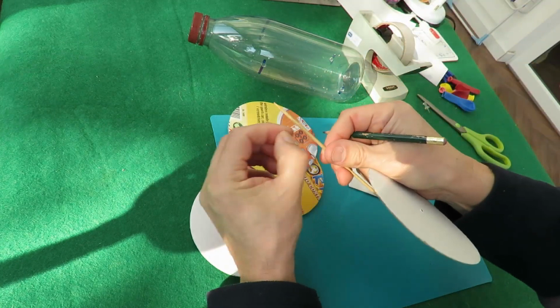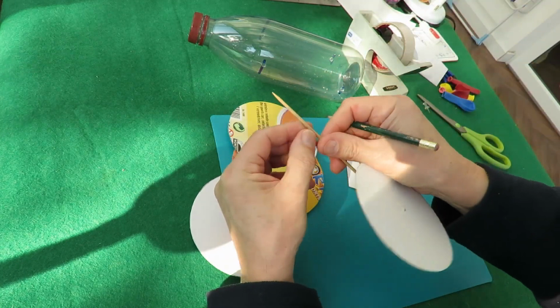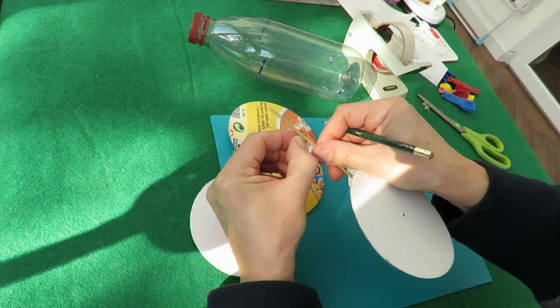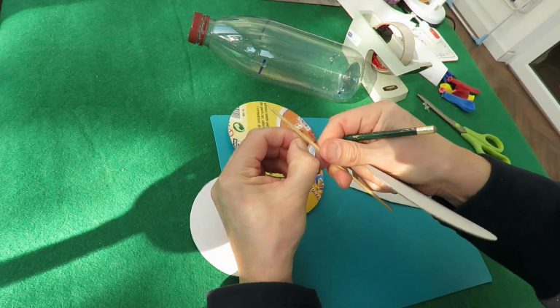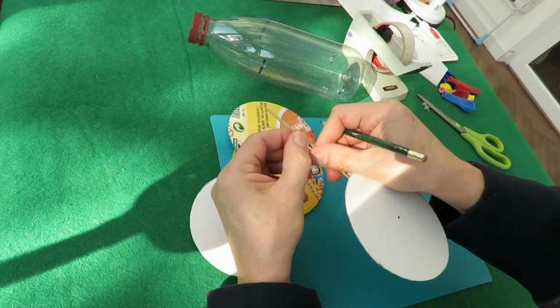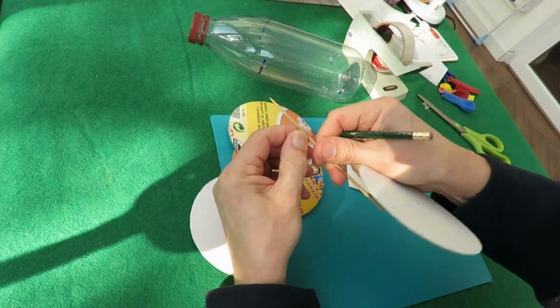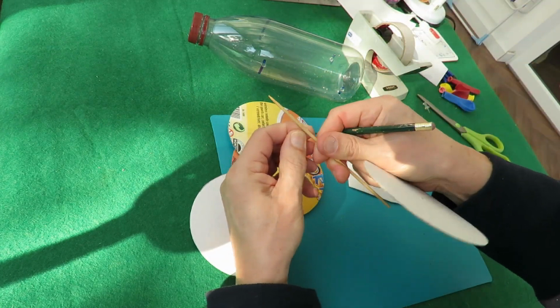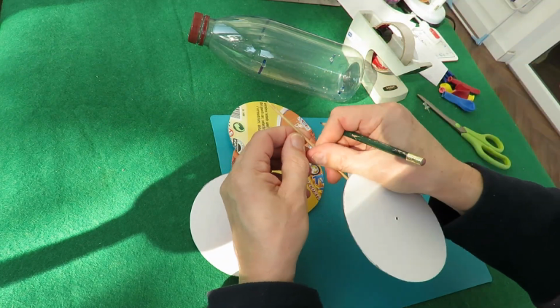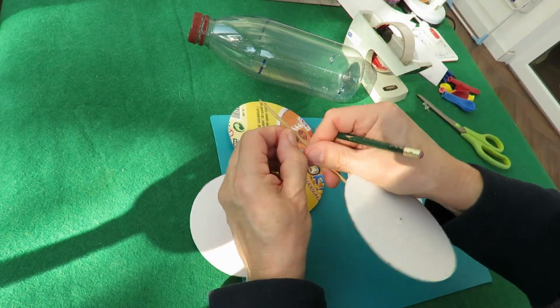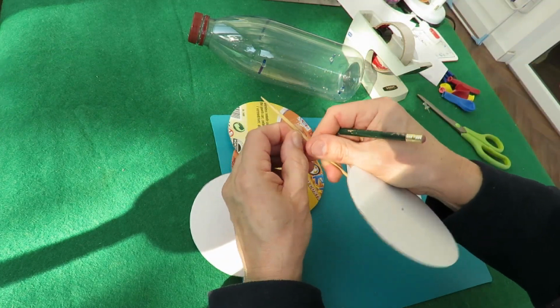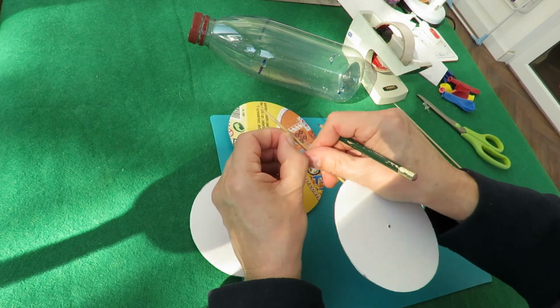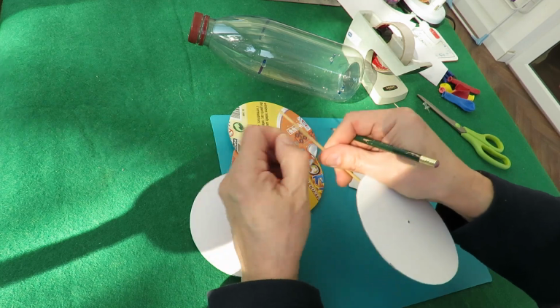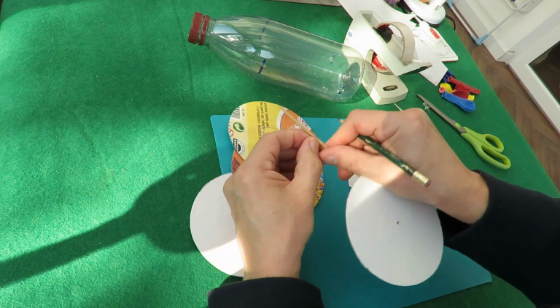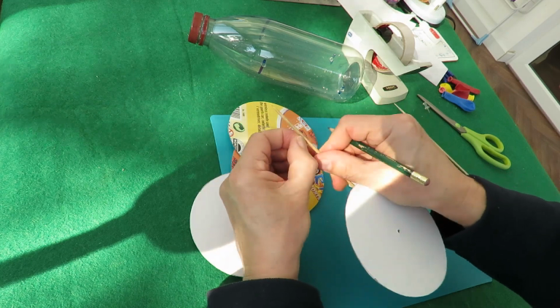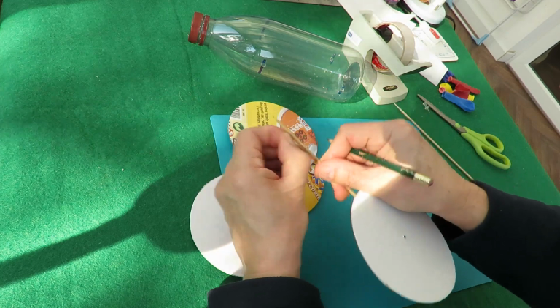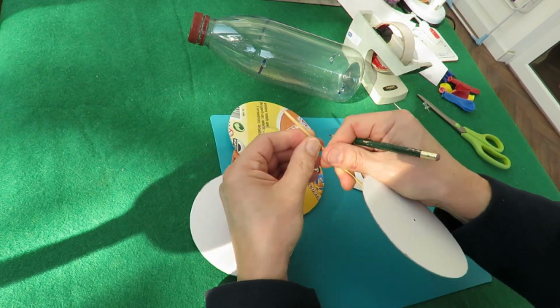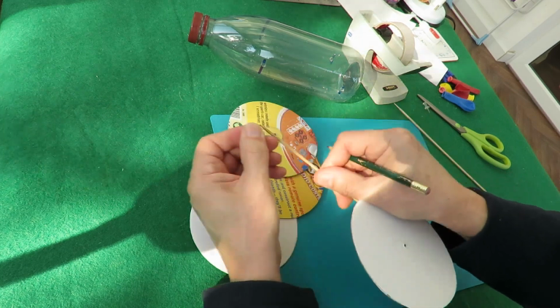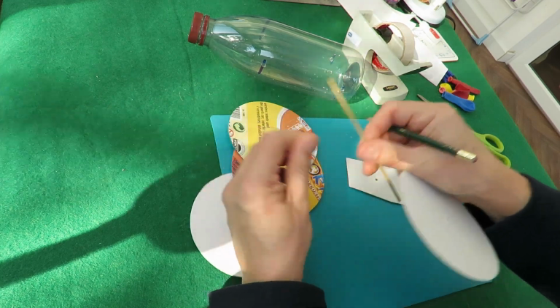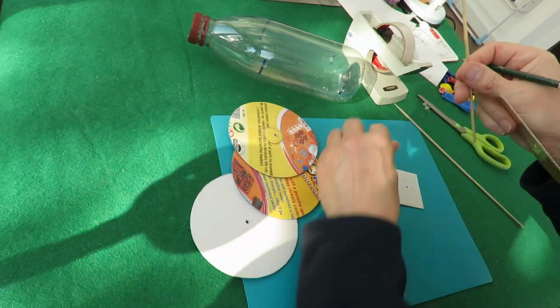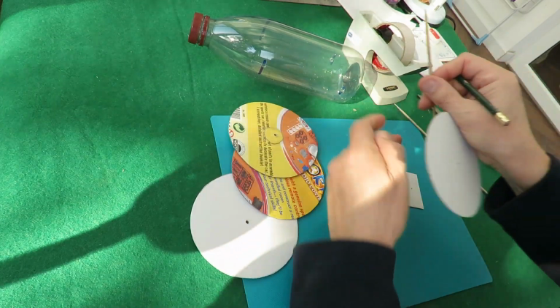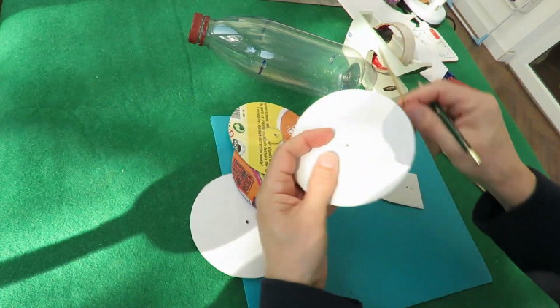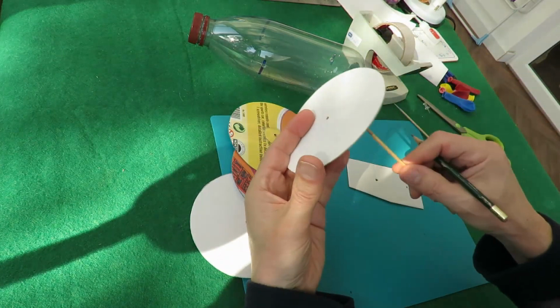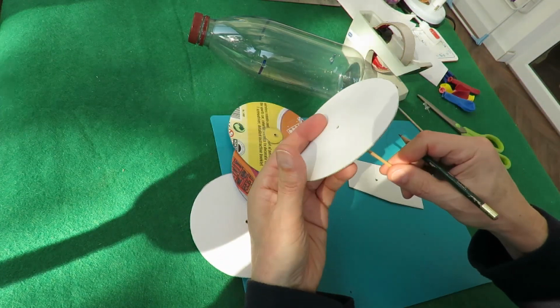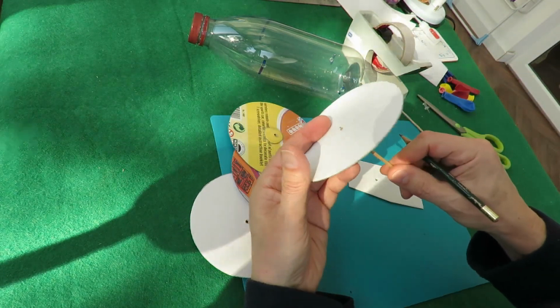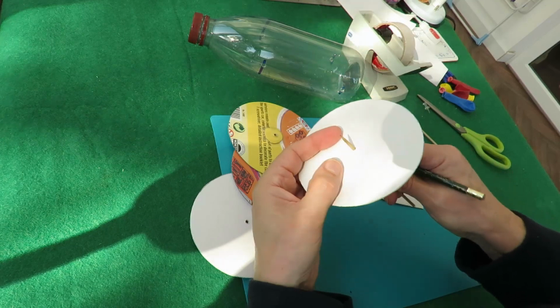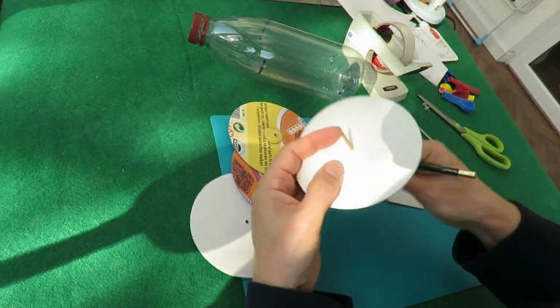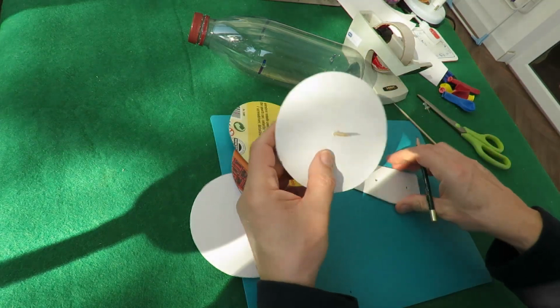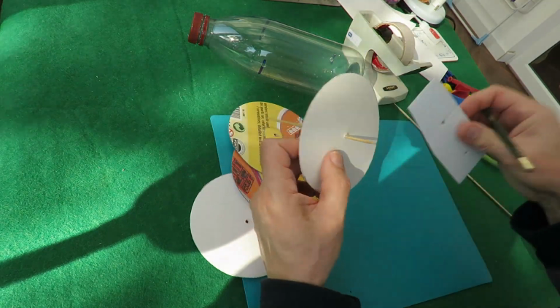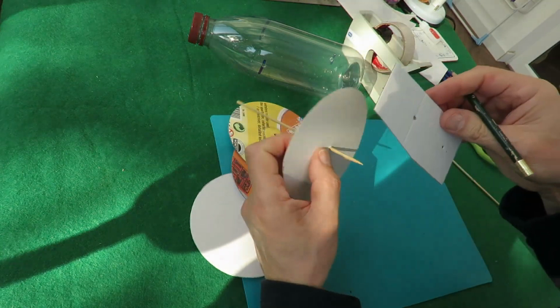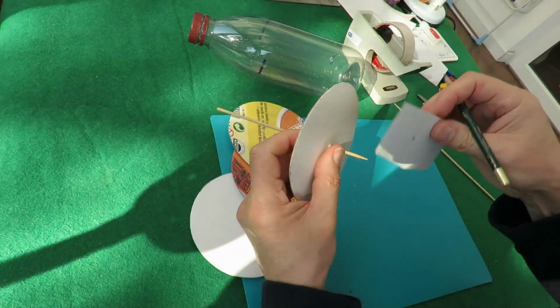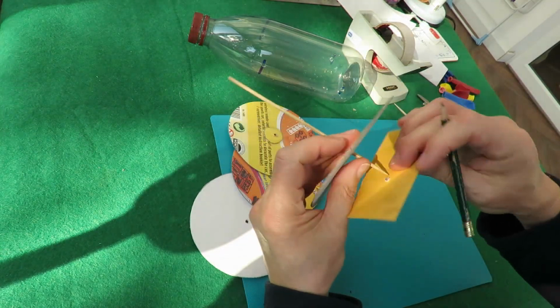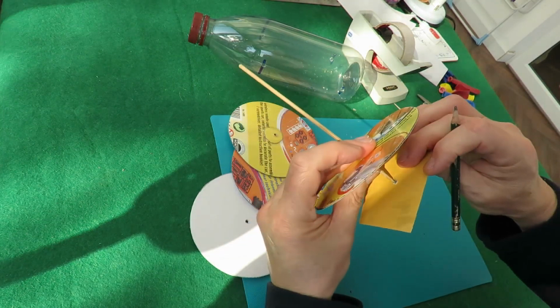I think I said in the other one, this one's got a bit of glue left on it from where I've used it for something else, so it's a bit sticky at that end. Right, put that back on there.